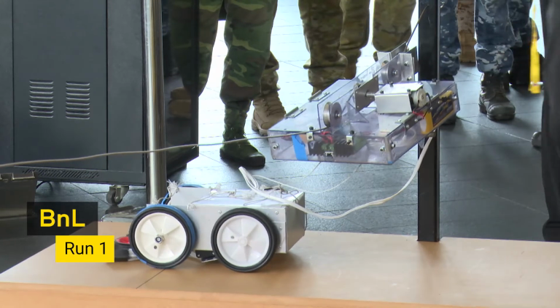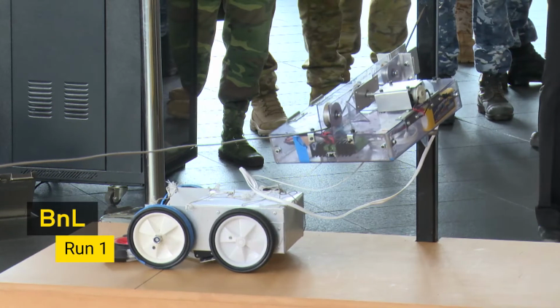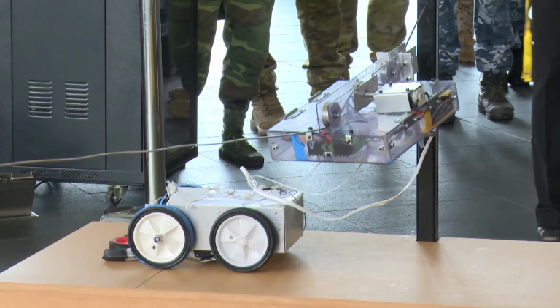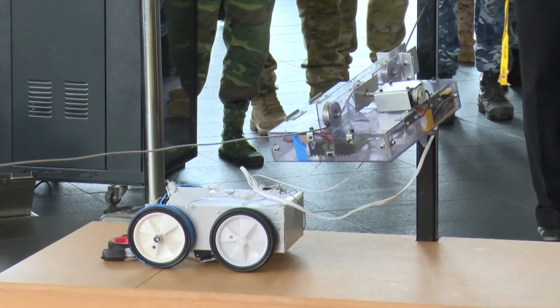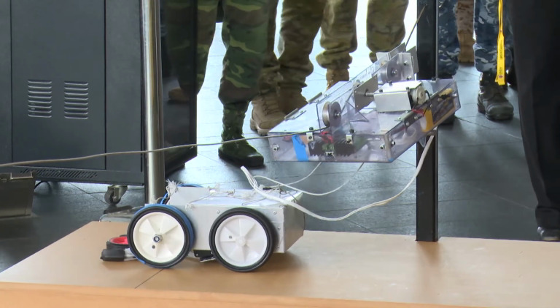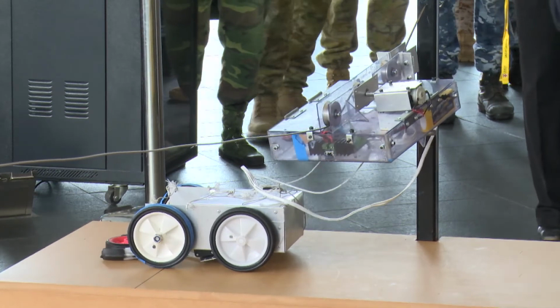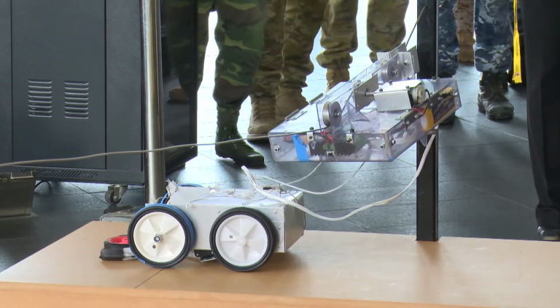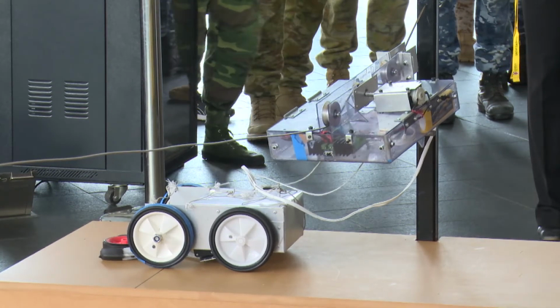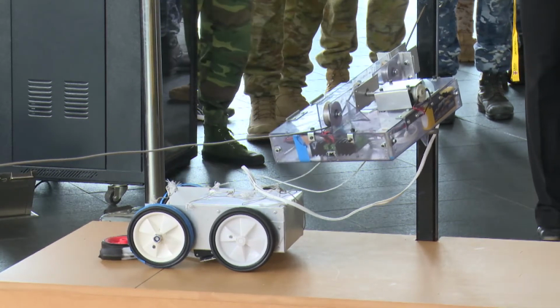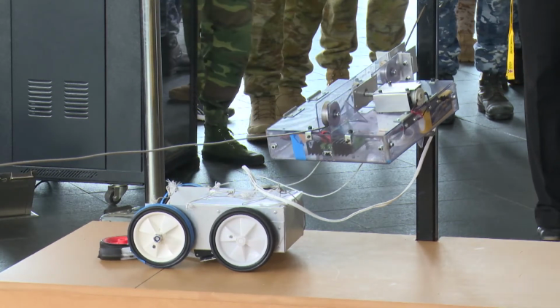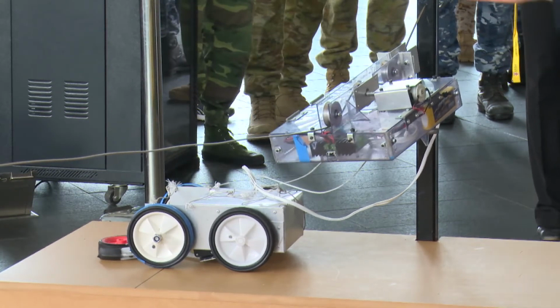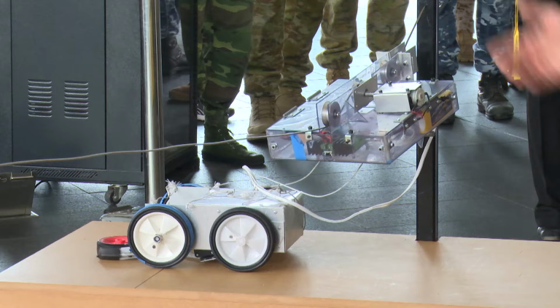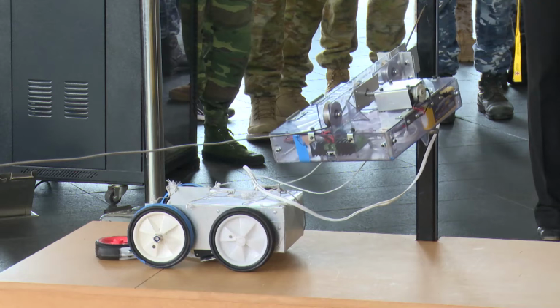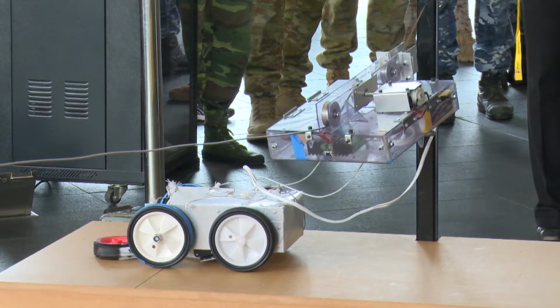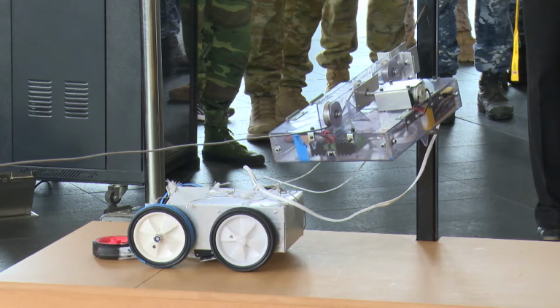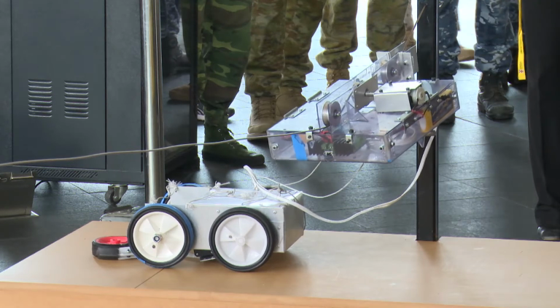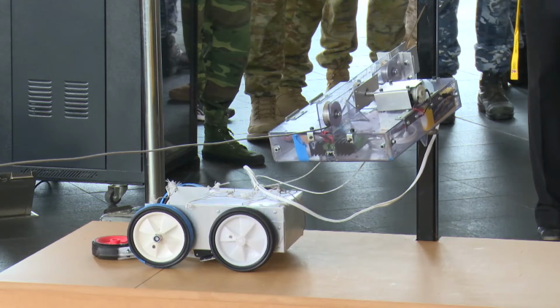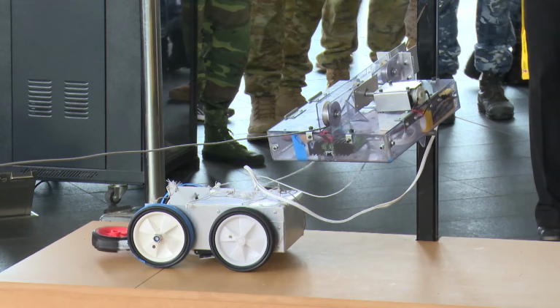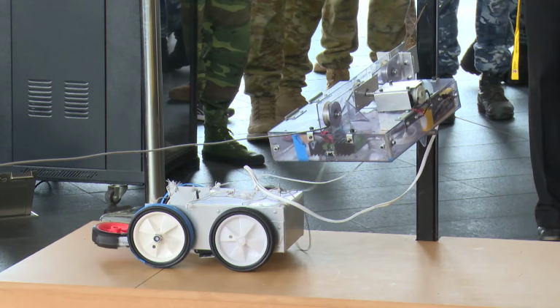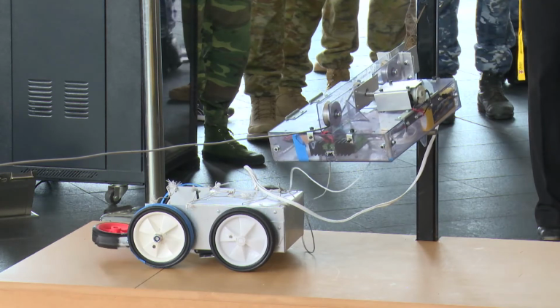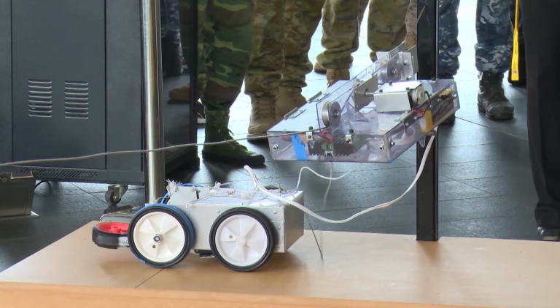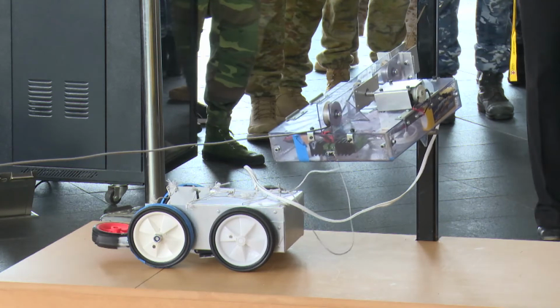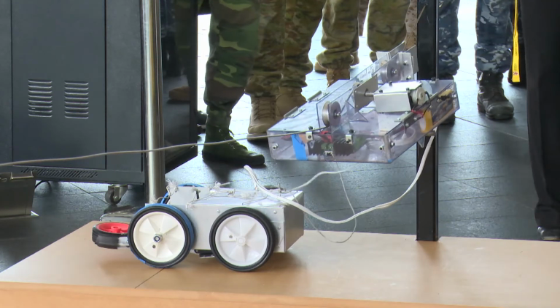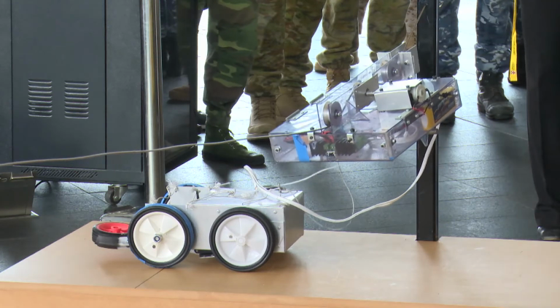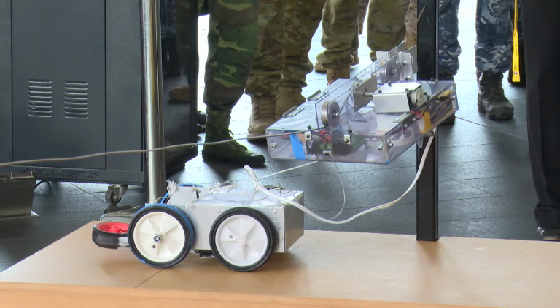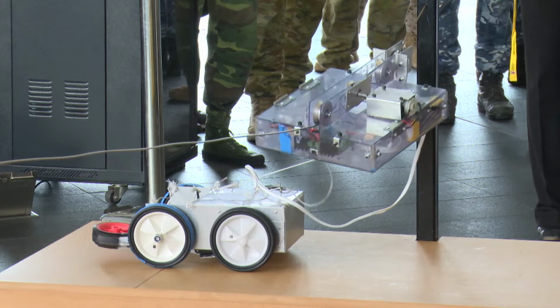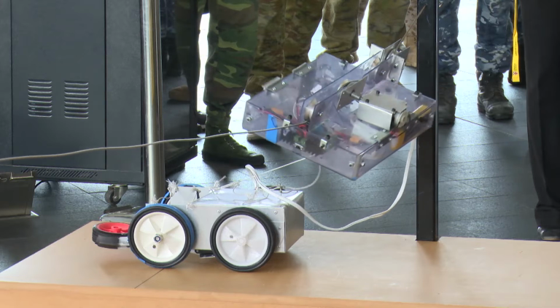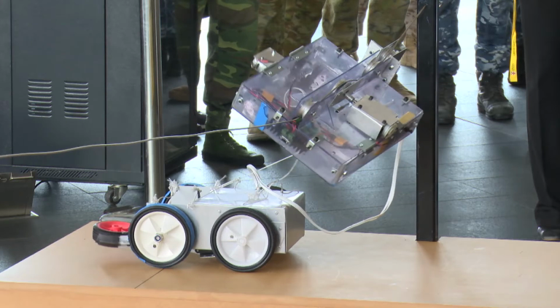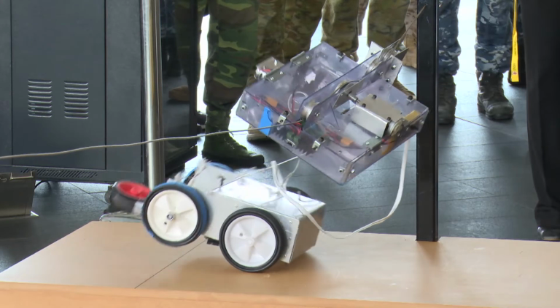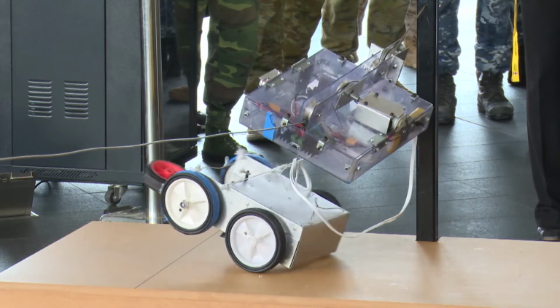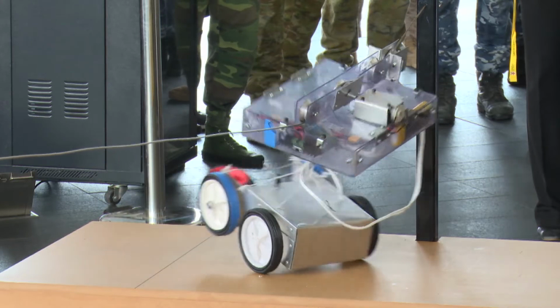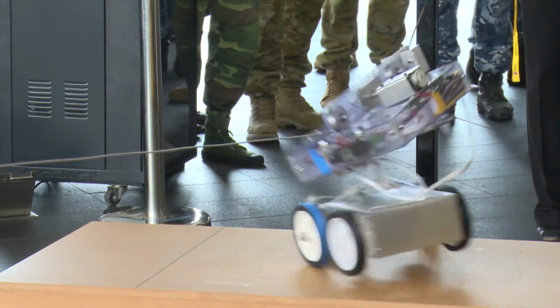There is movement. There are claws just edging the payload. It looks like it's got control. Yes. Will it retreat? Yes.